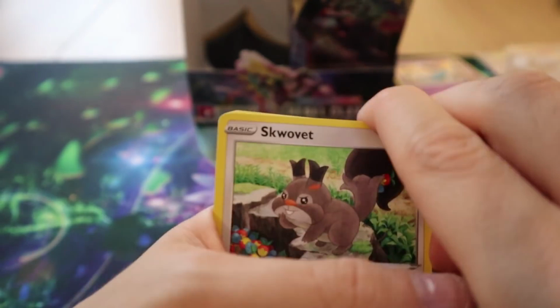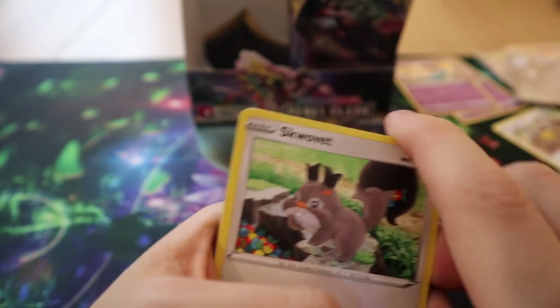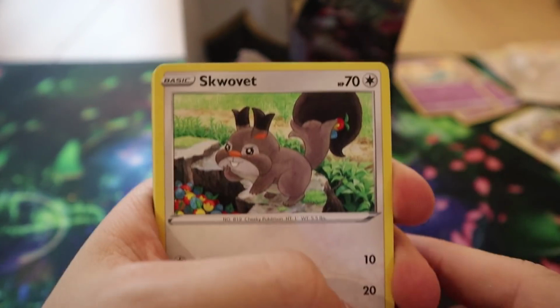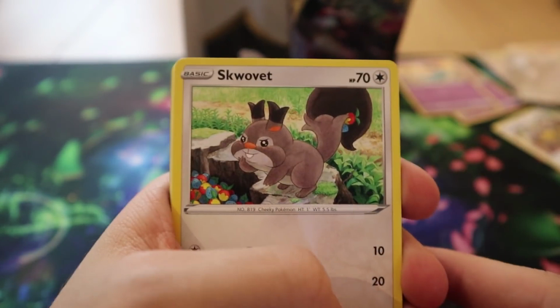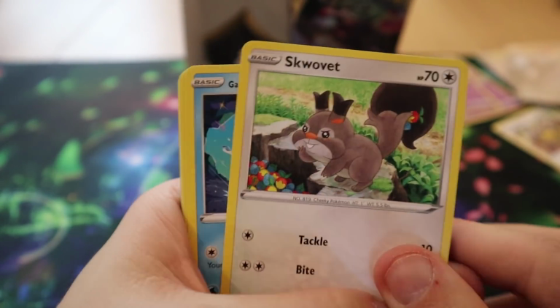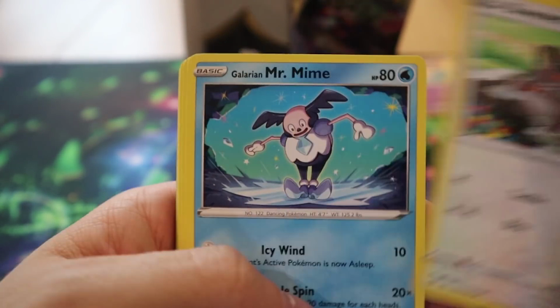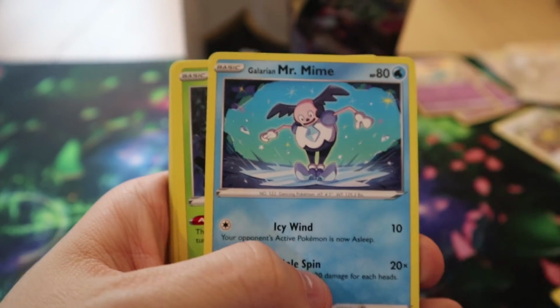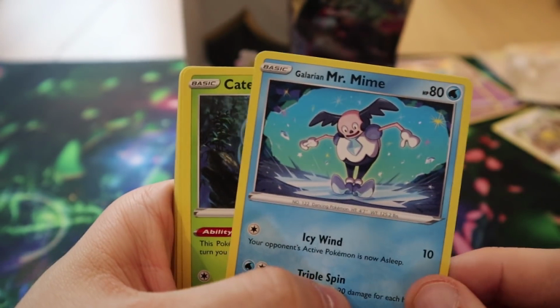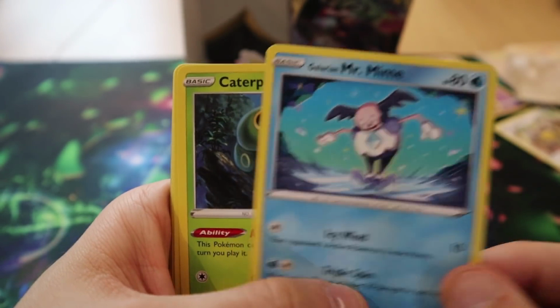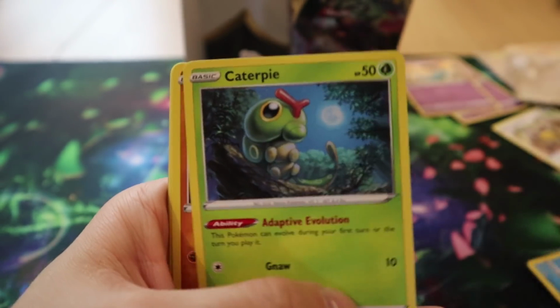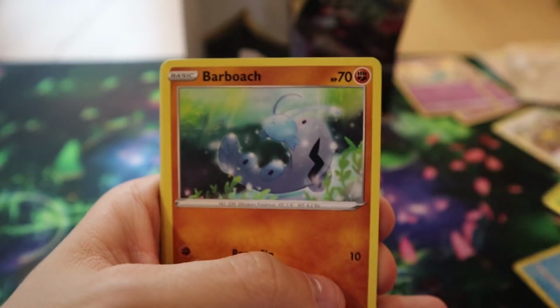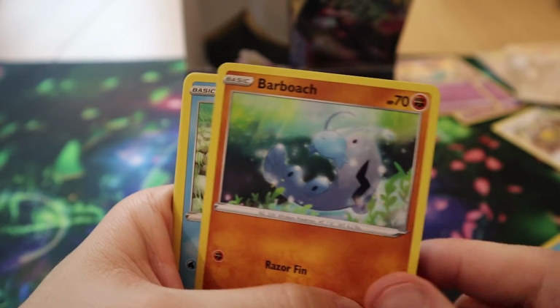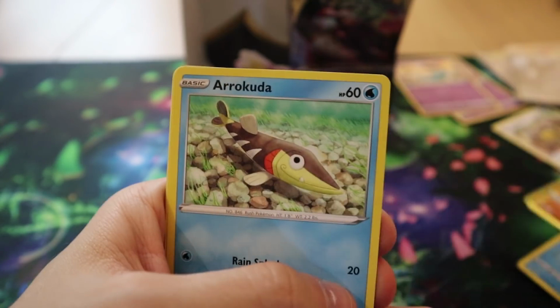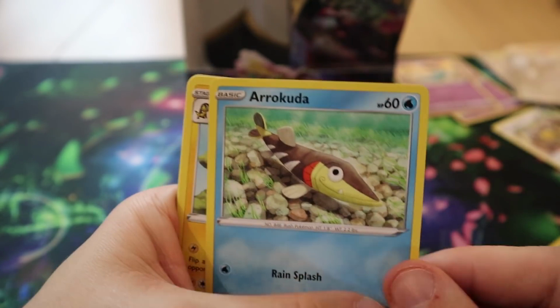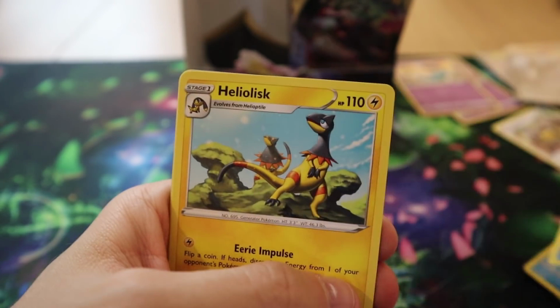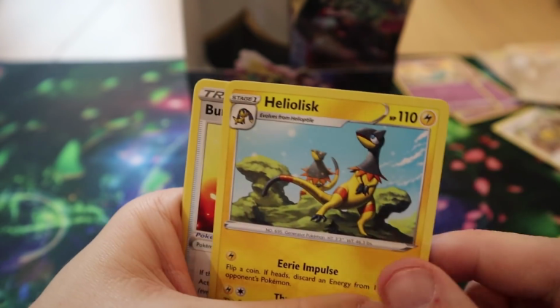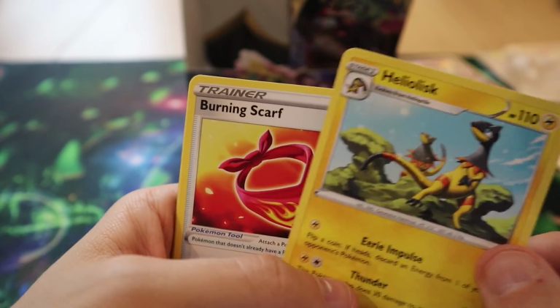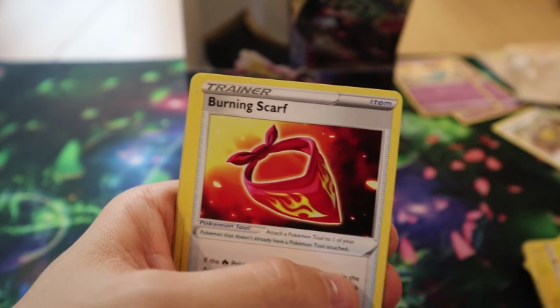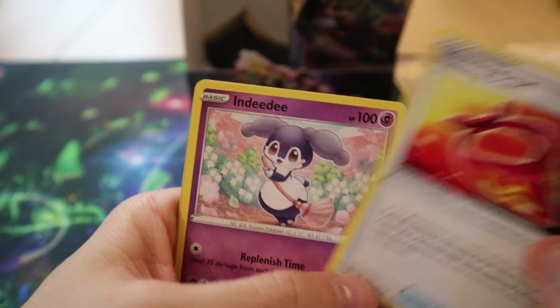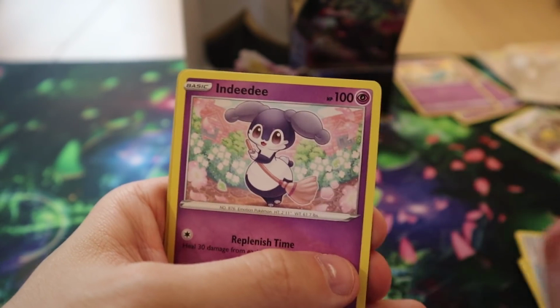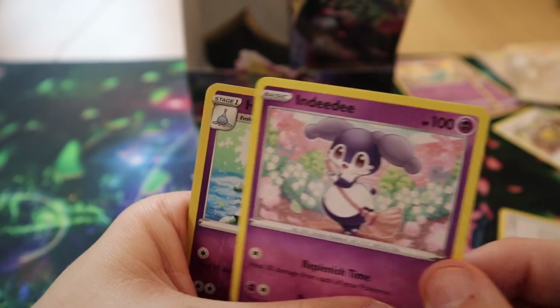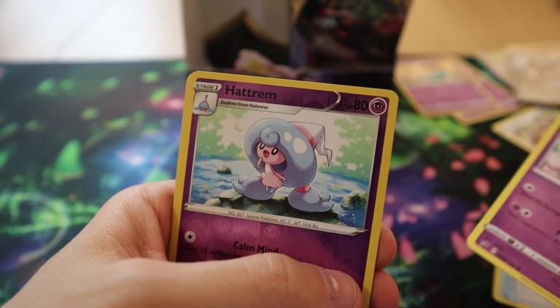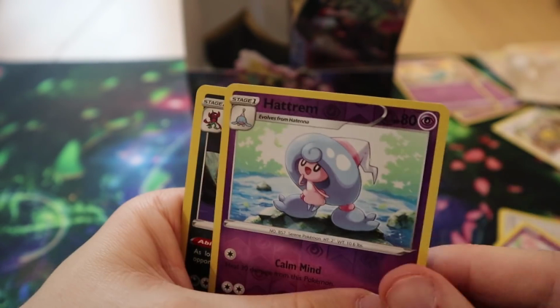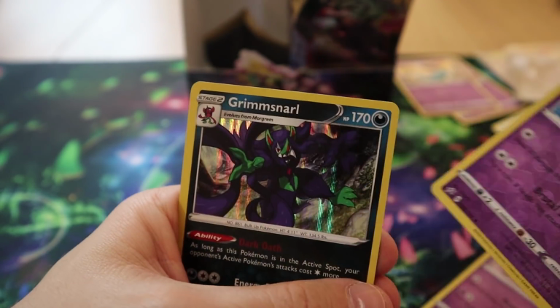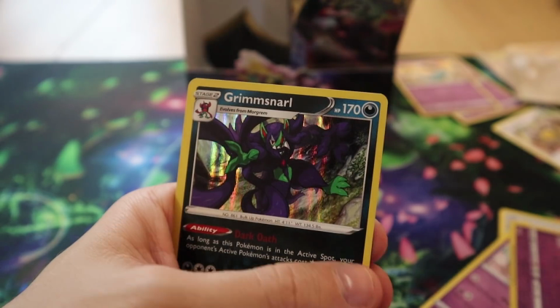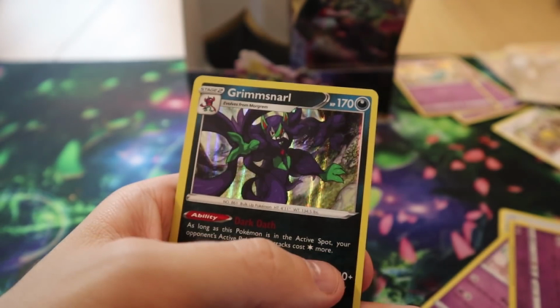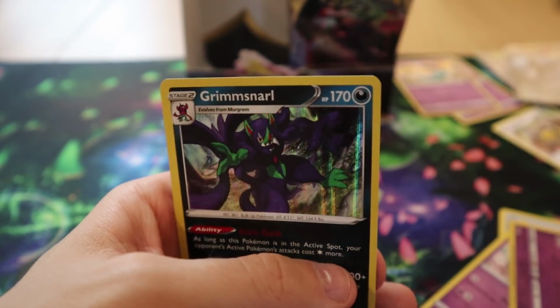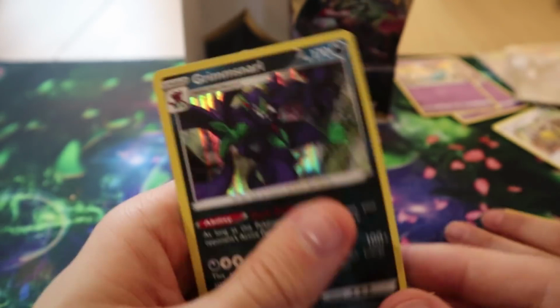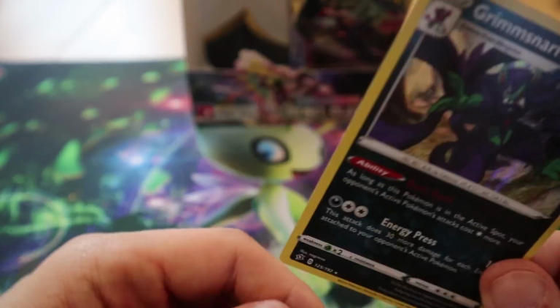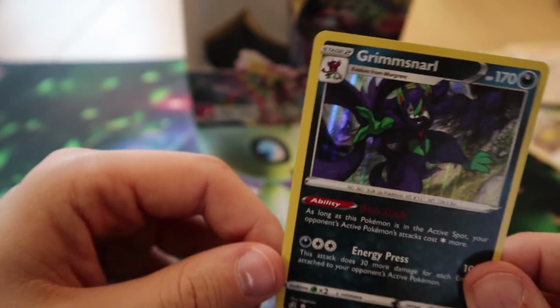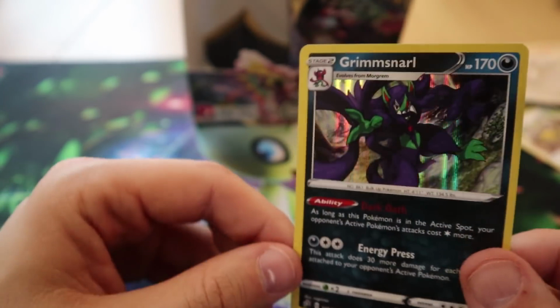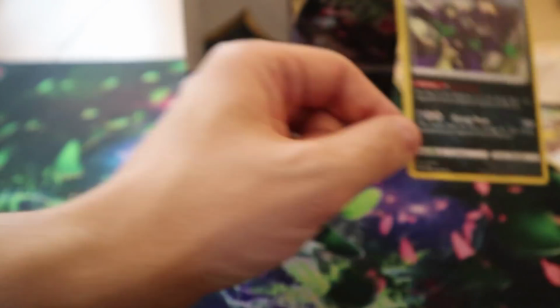Pack eighteen: we have Scorbunny, Galarian Mr. Mime, Caterpie, Barboach, Arrokuda, Heliolisk, Burning Scarf, Indeedee, a Reverse Hattrem, and a Holo Grimmsnarl — it's a line holo, Marty.